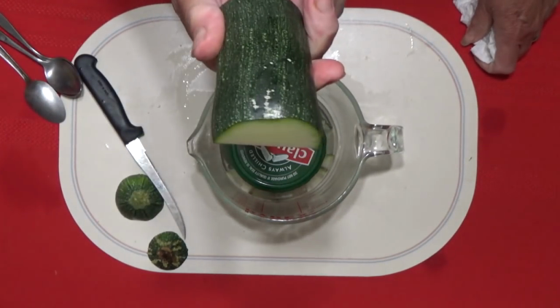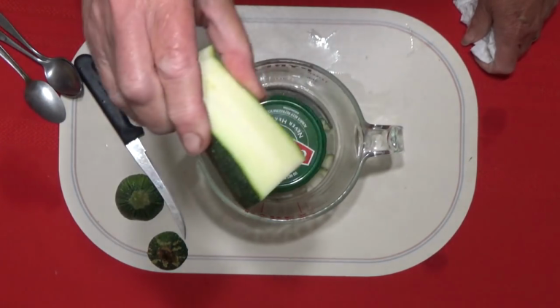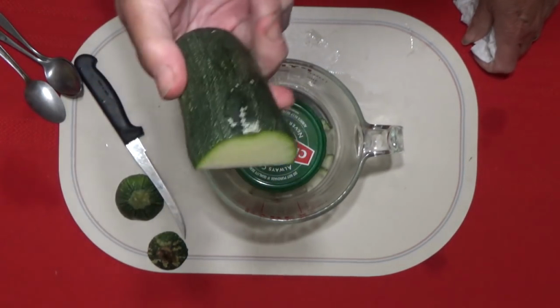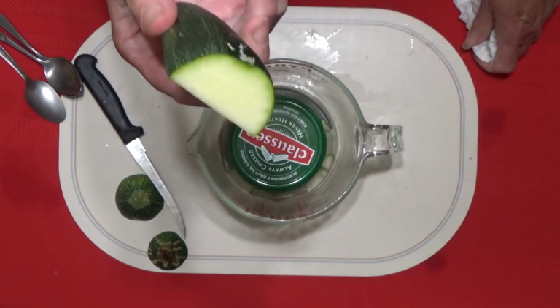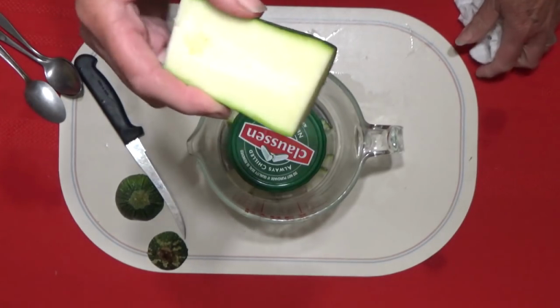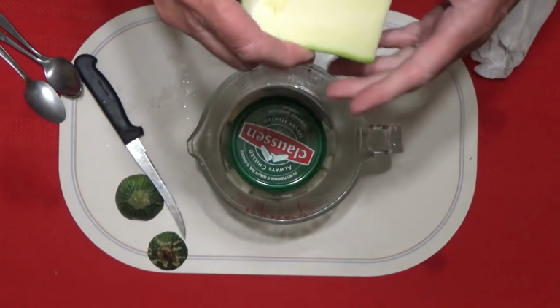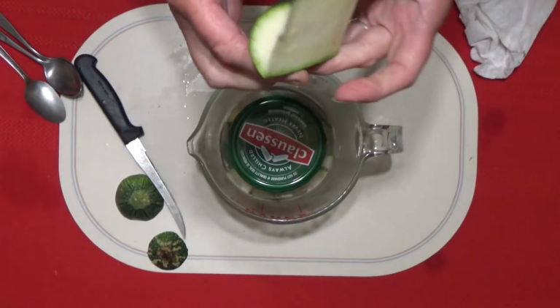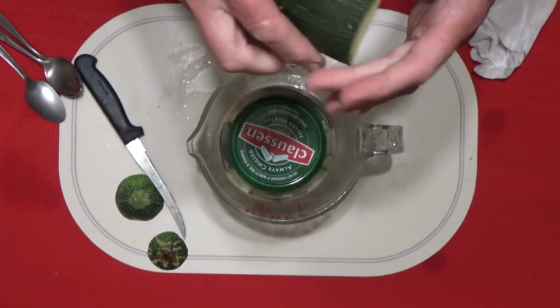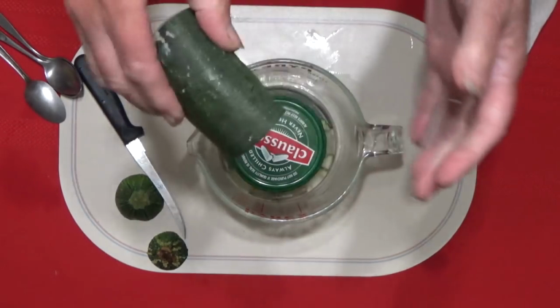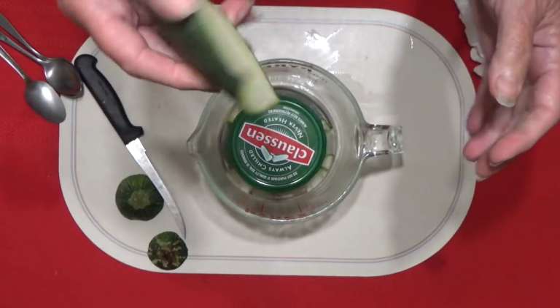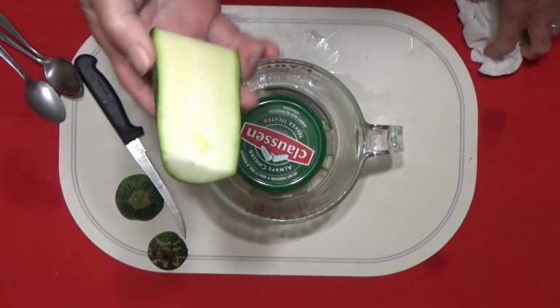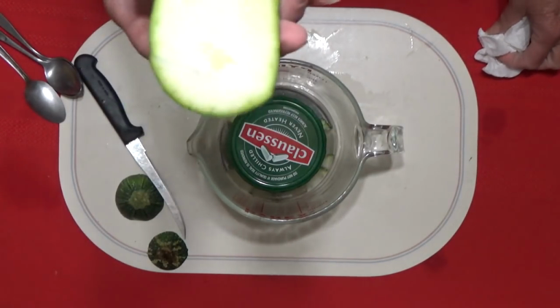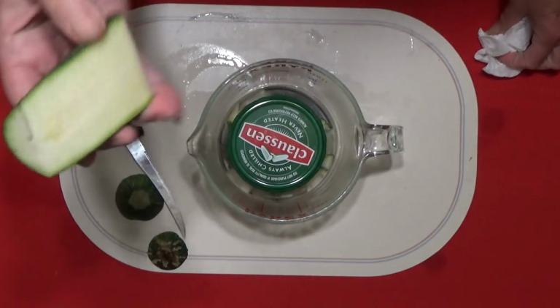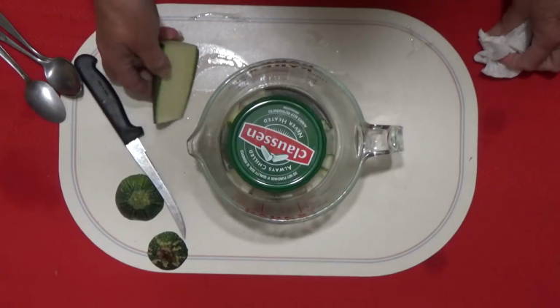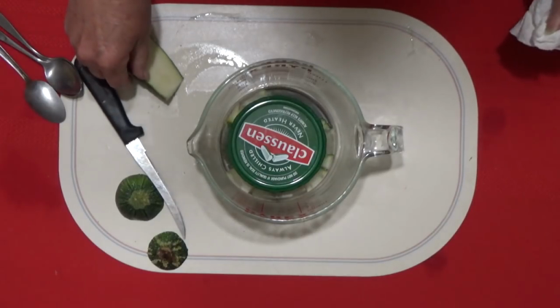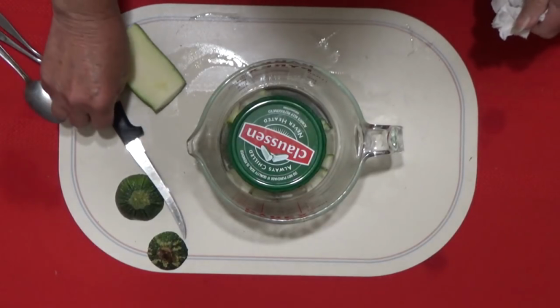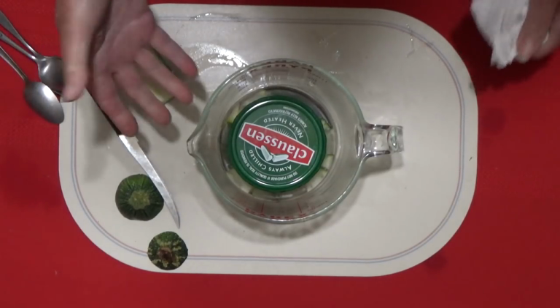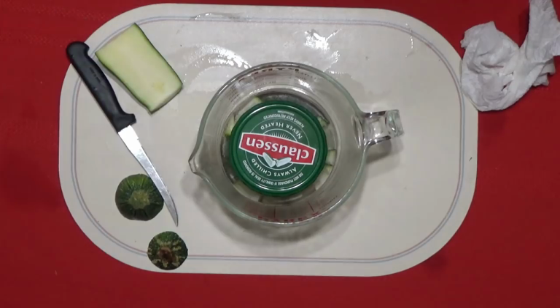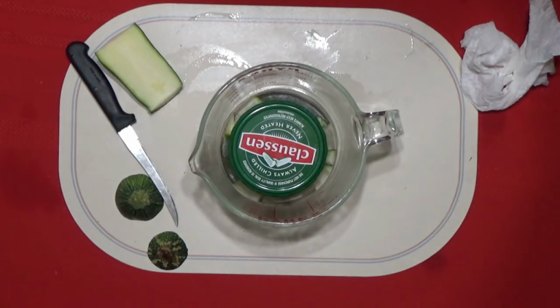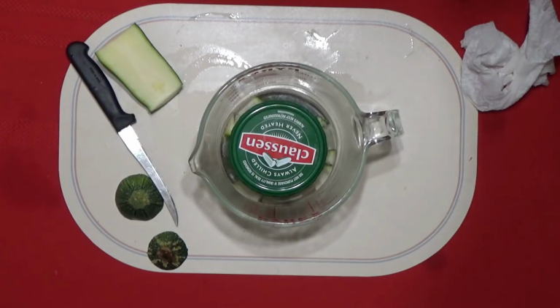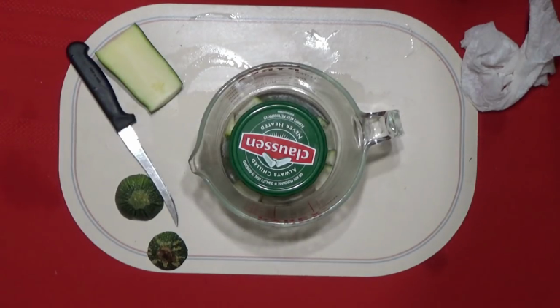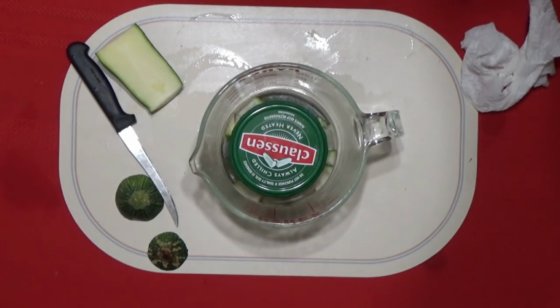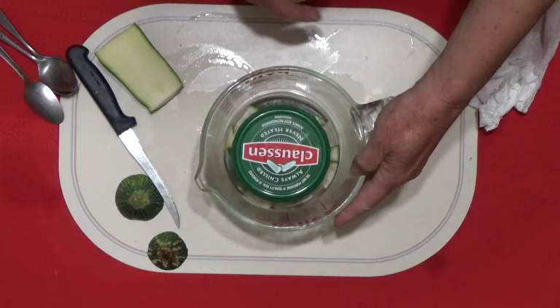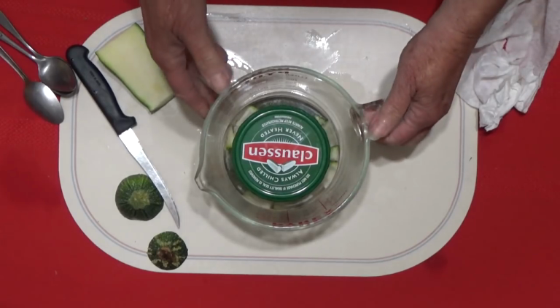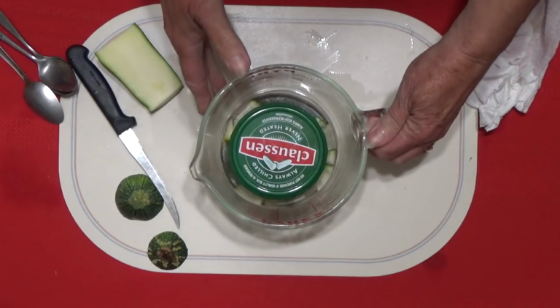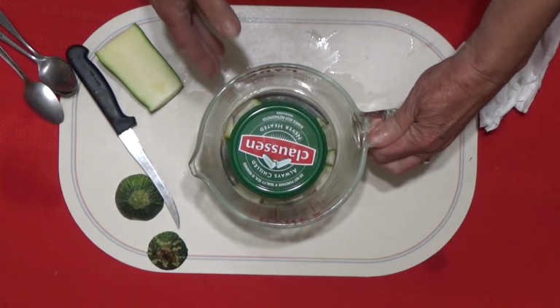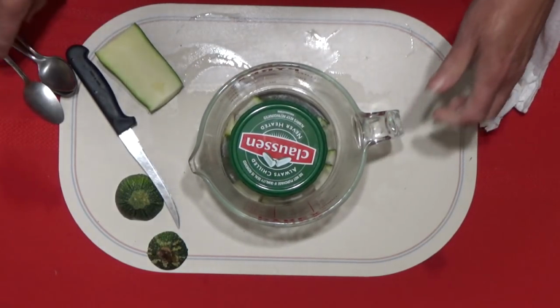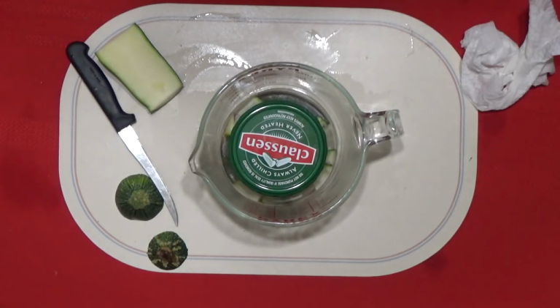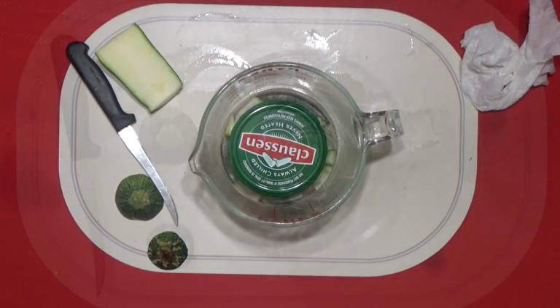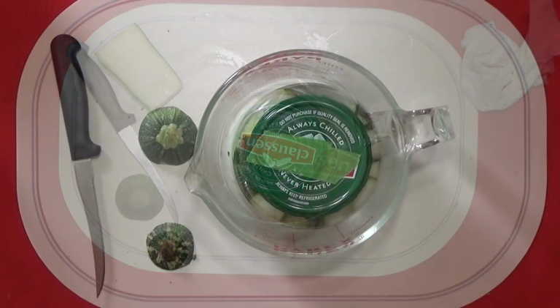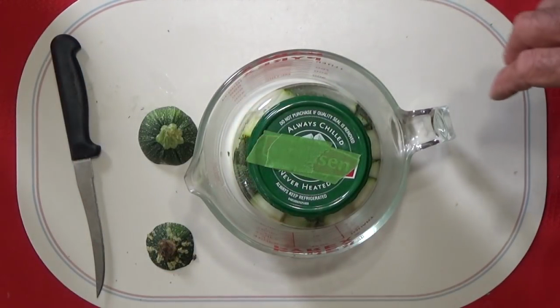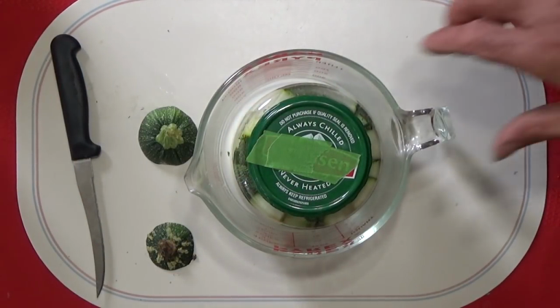This is going in the fridge, and in the morning I can grate it up. I can make some eggs and just throw it in there. I throw zucchini into everything. But that's how easy it is — it is just super easy to do. That's it.